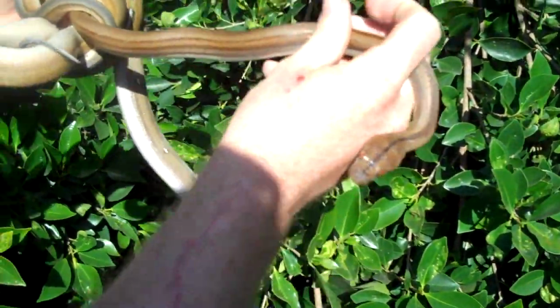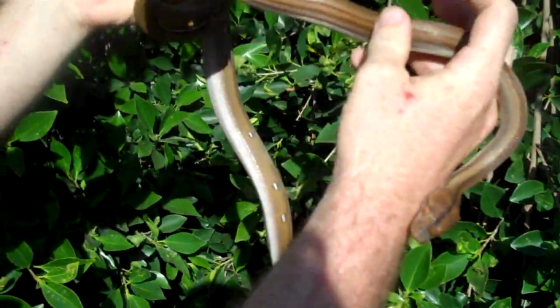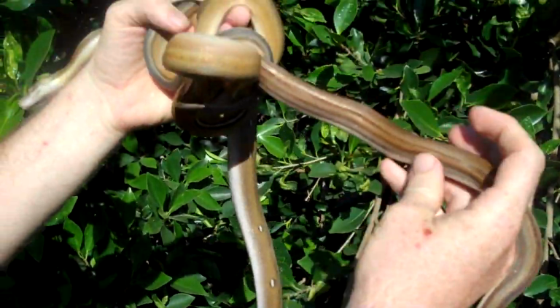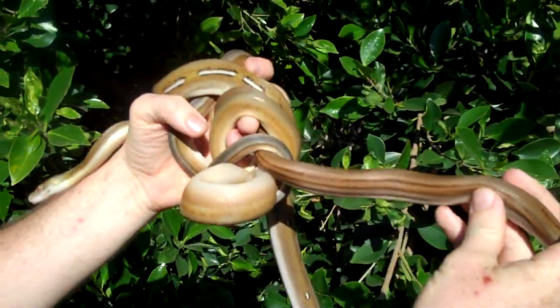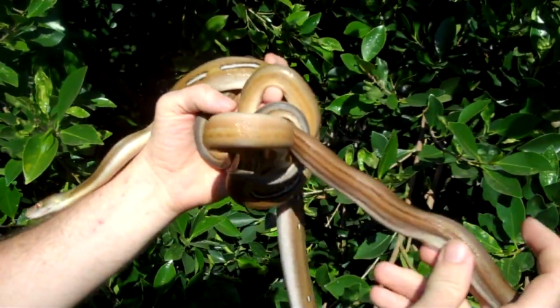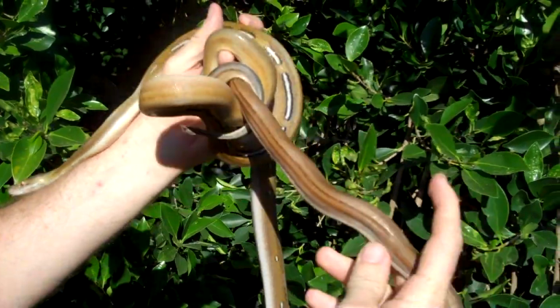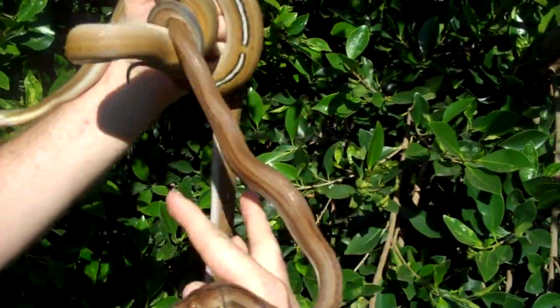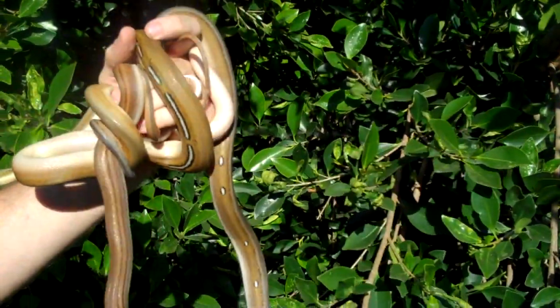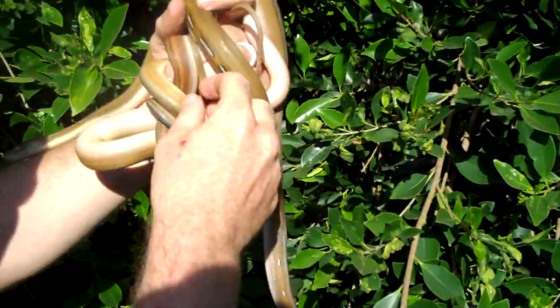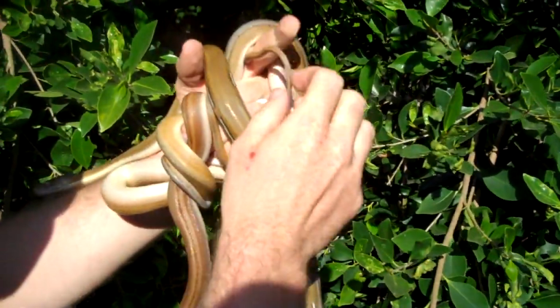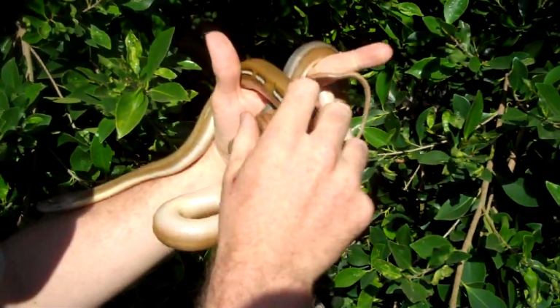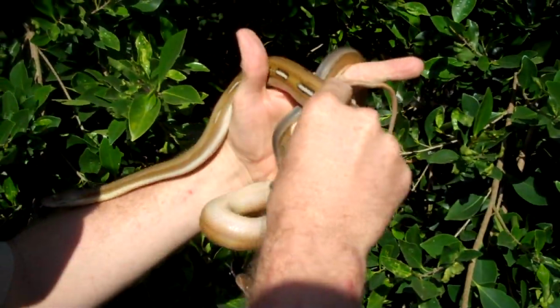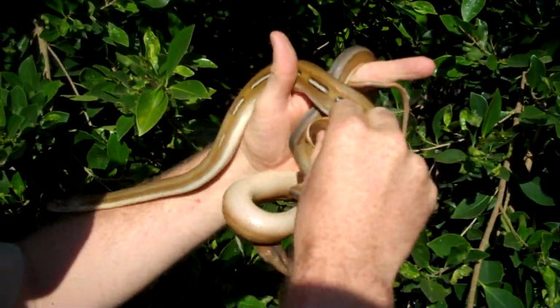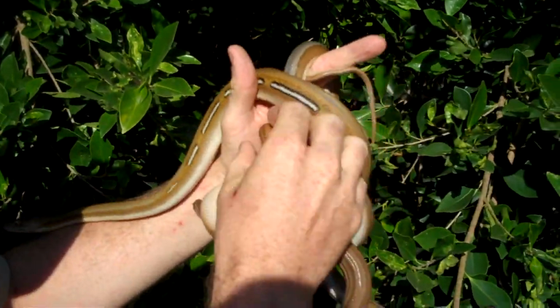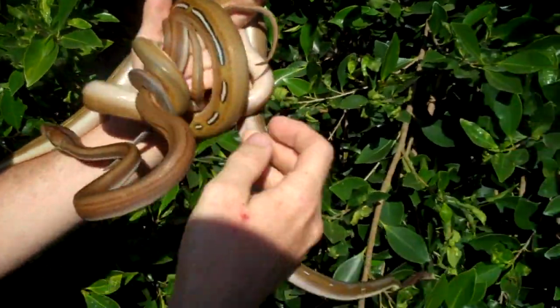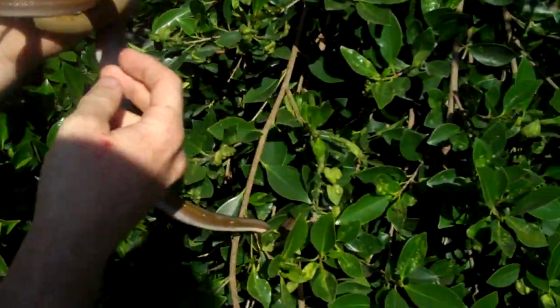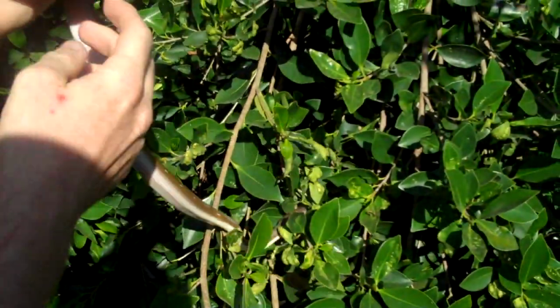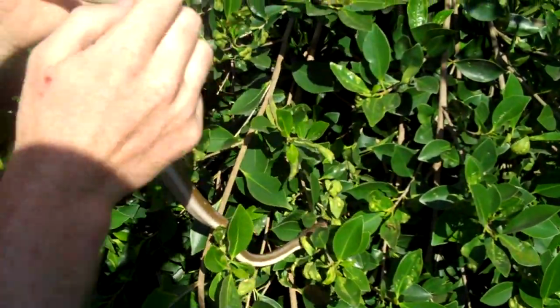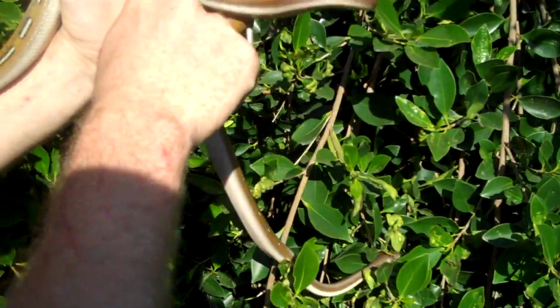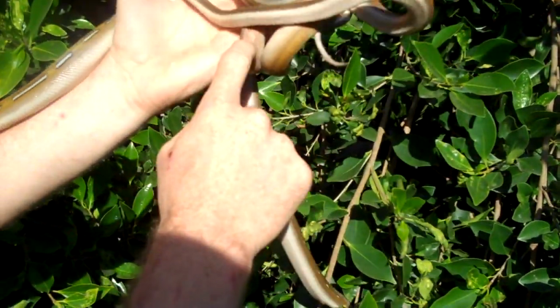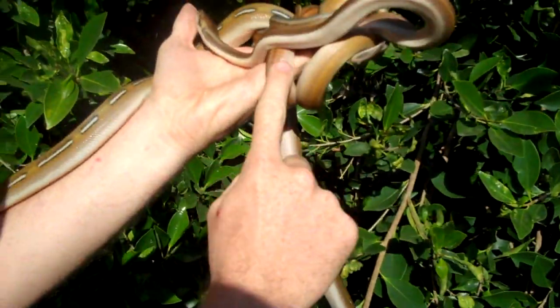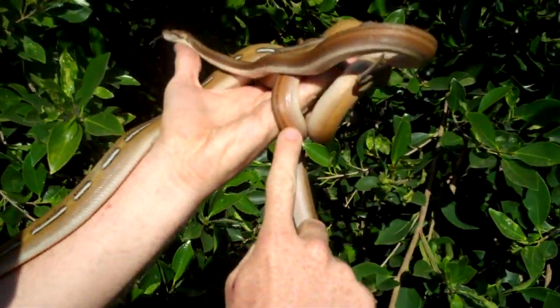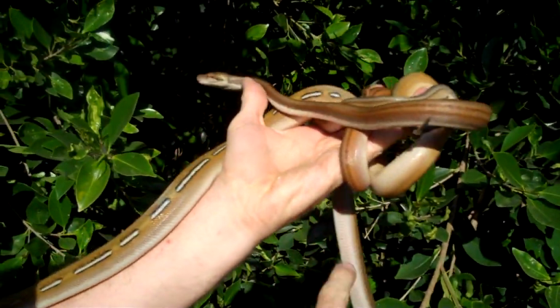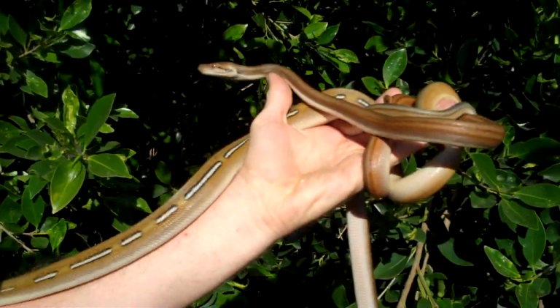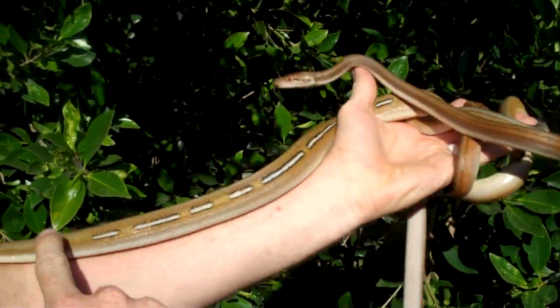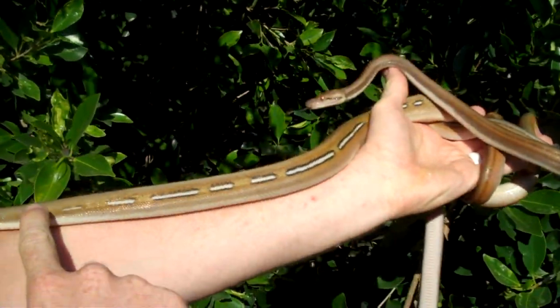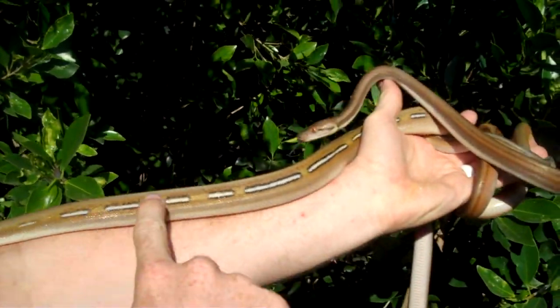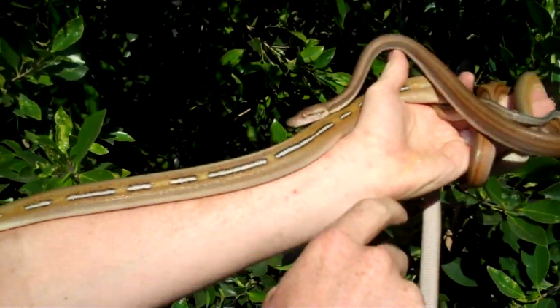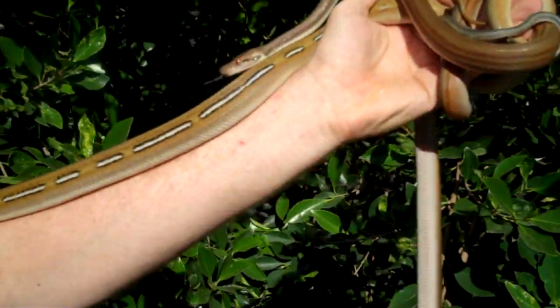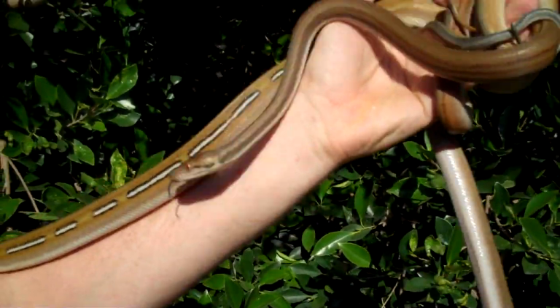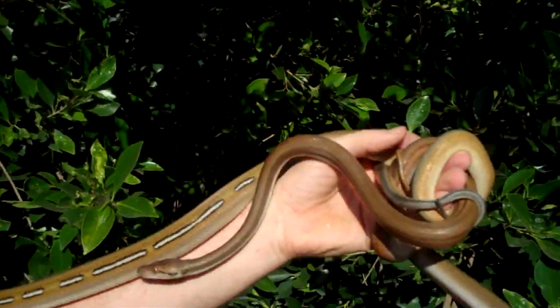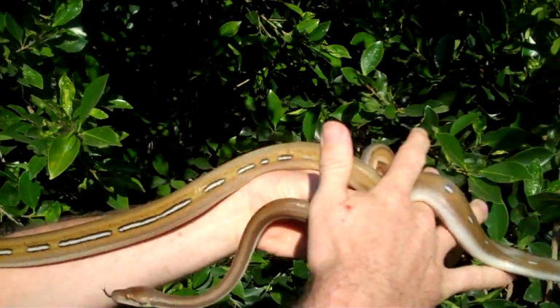We've got a beautiful orange-sided male here. I can't unbury his tail there, but beautiful pink sides on his tail. And of course, a Spottanium, as we nickname him.